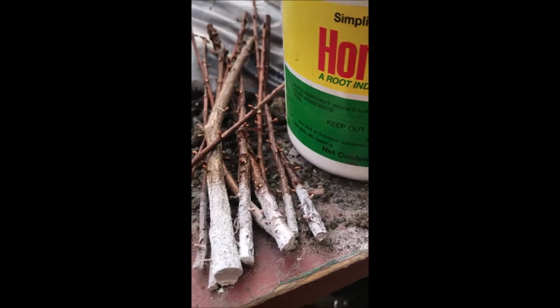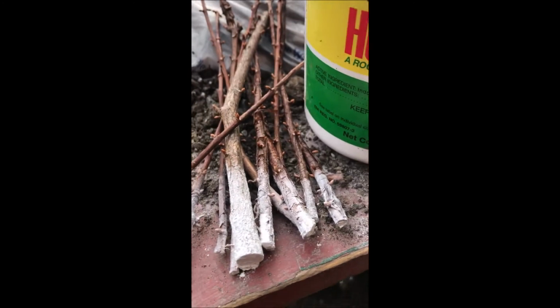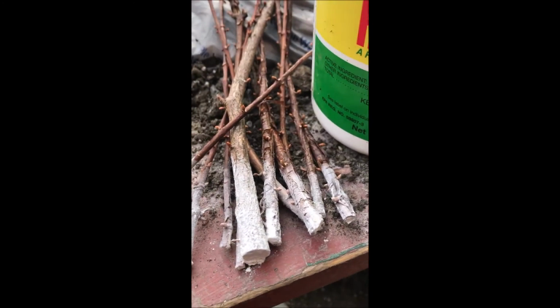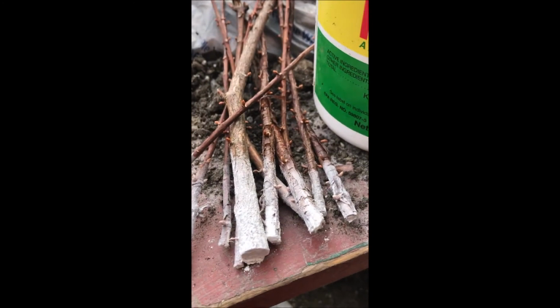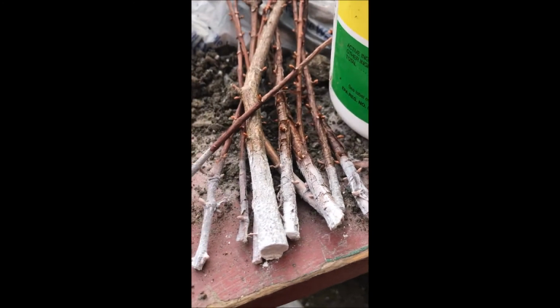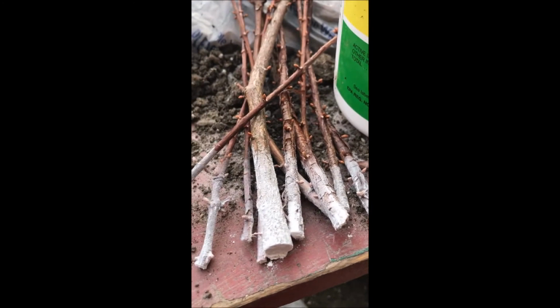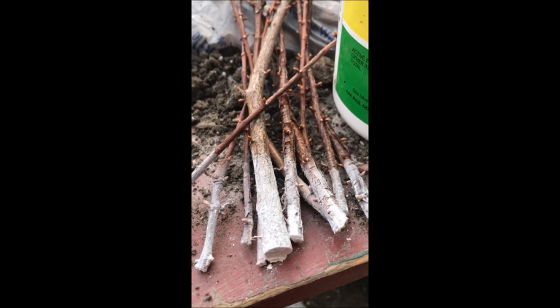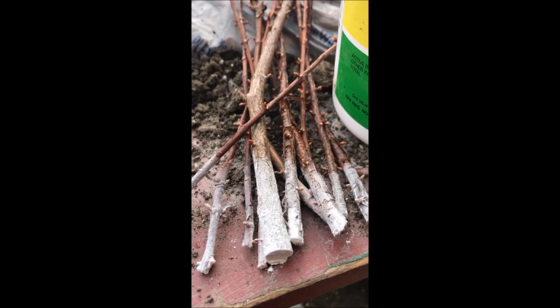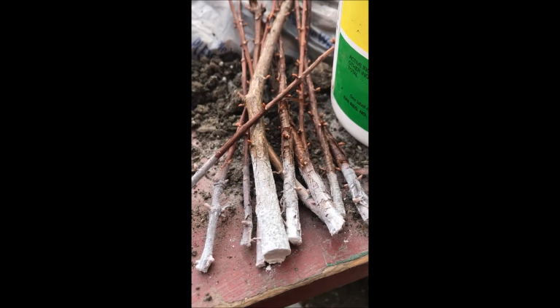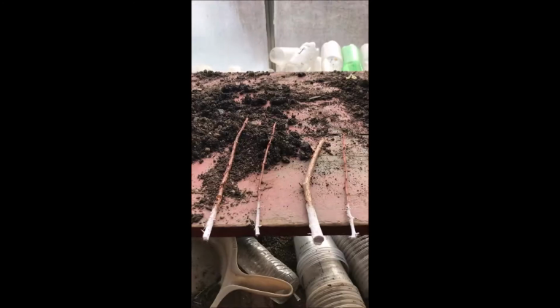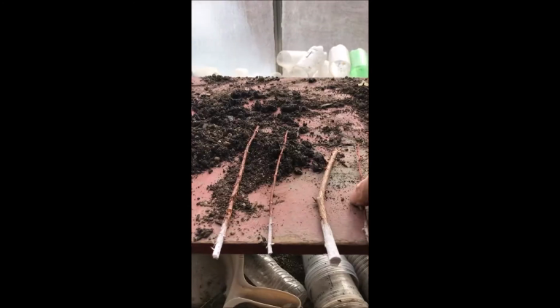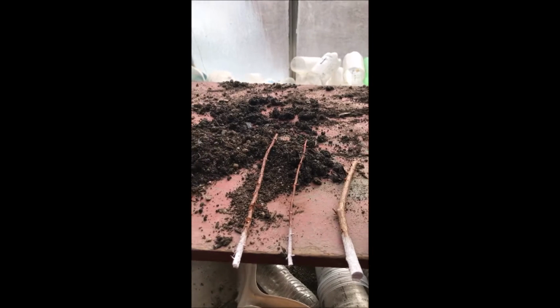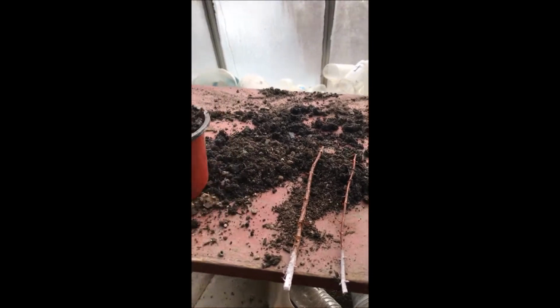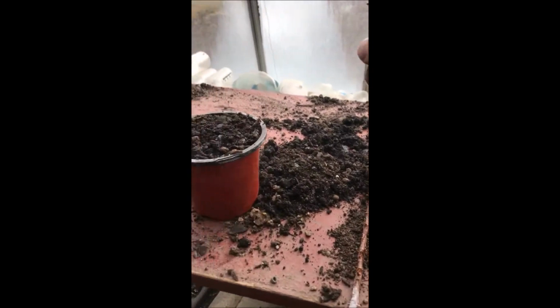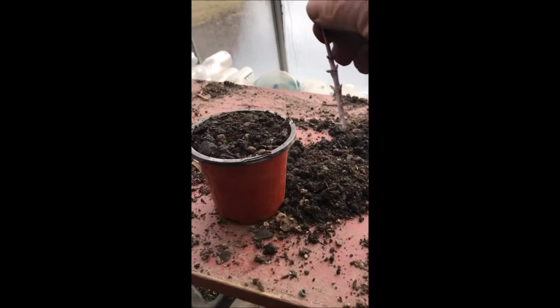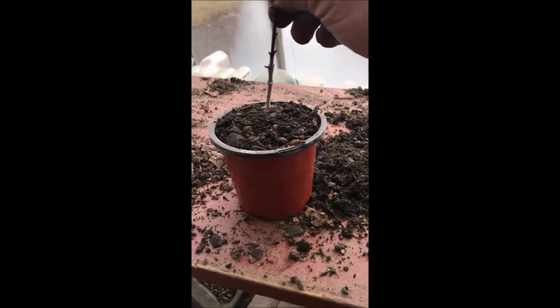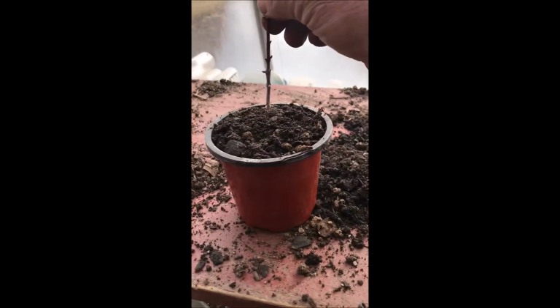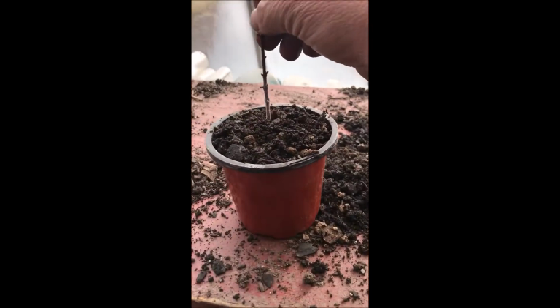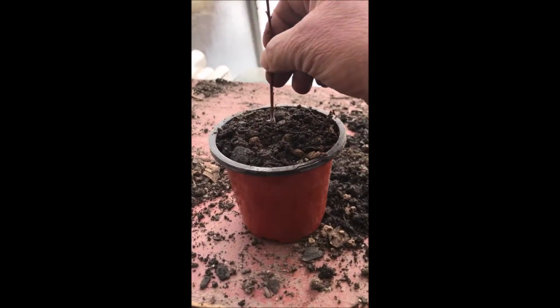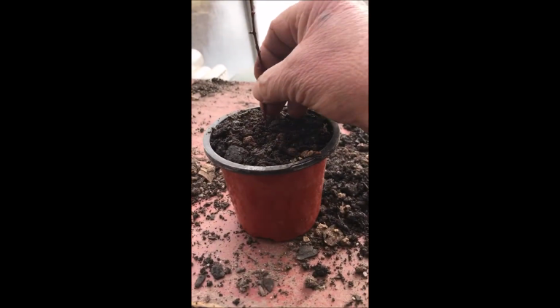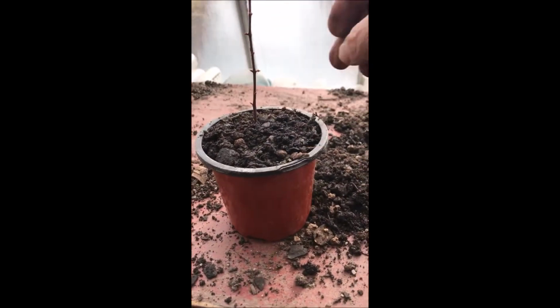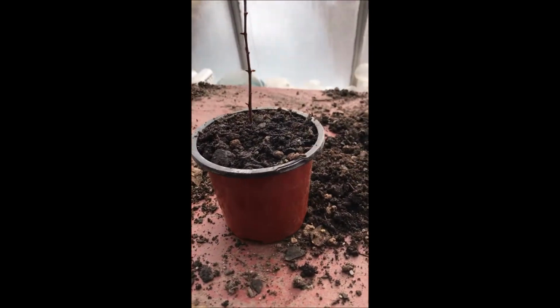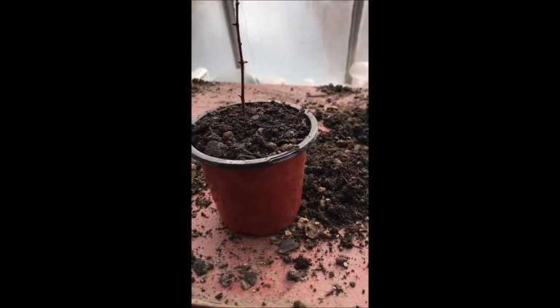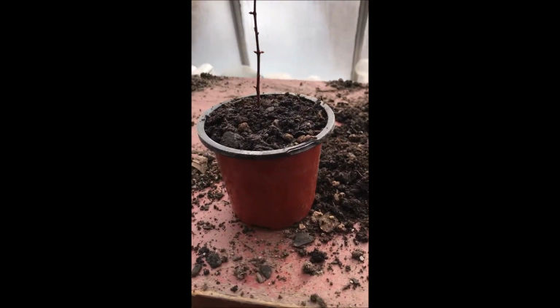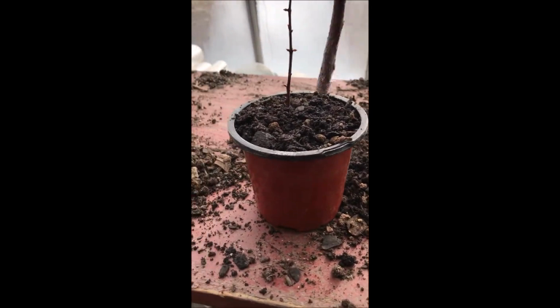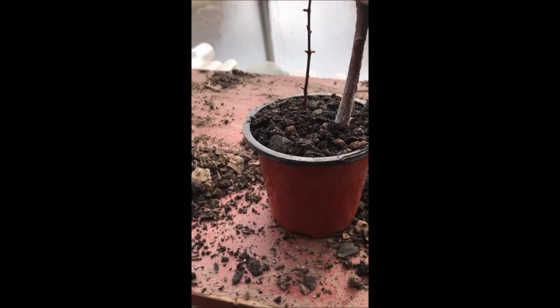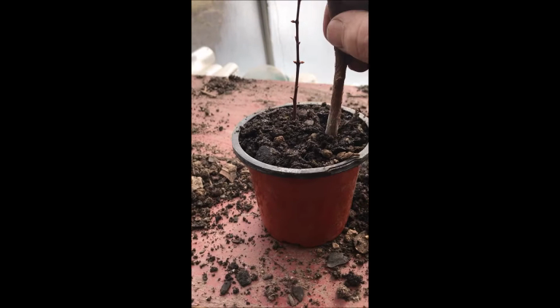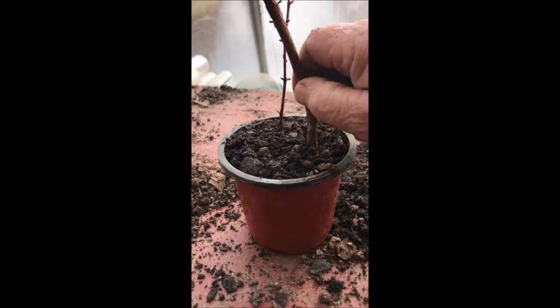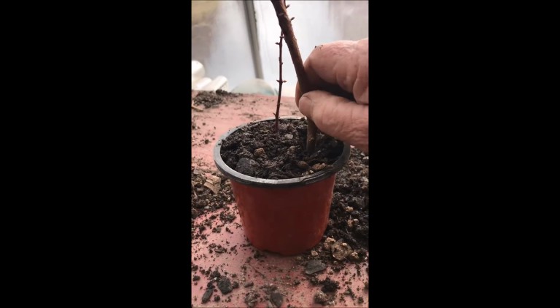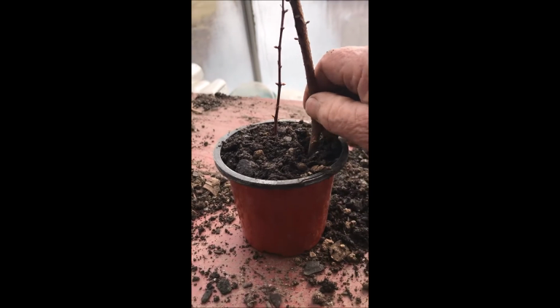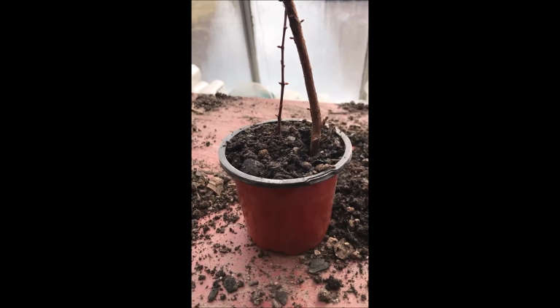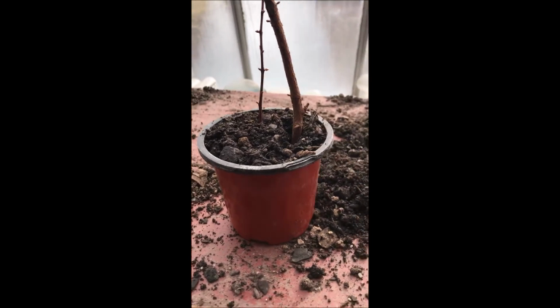Then dip the cuttings about an inch to inch and a half deep into the hormonal rooting compound that I use and then I stick them into potting soil just like this.